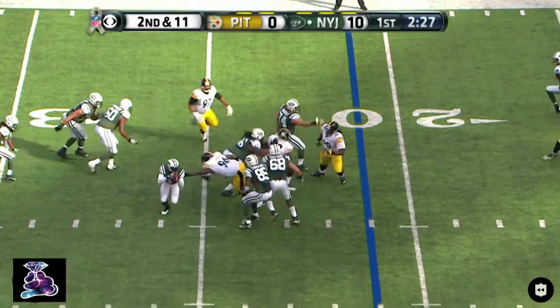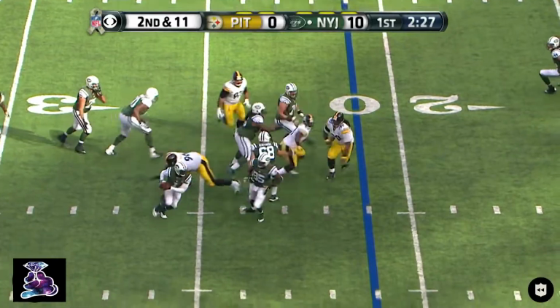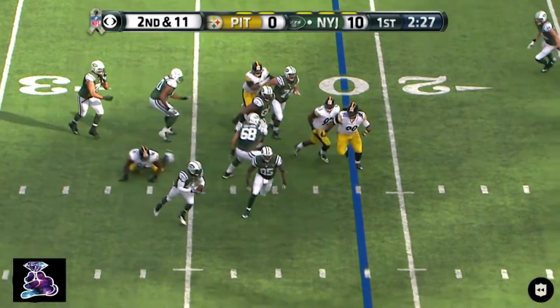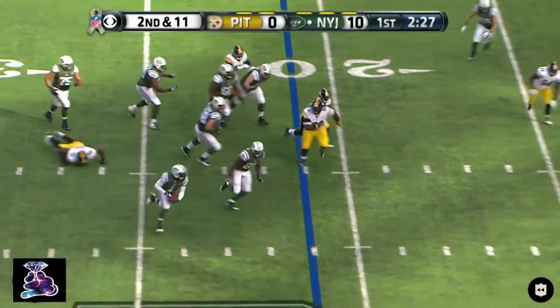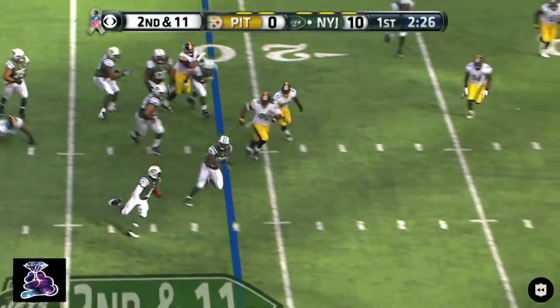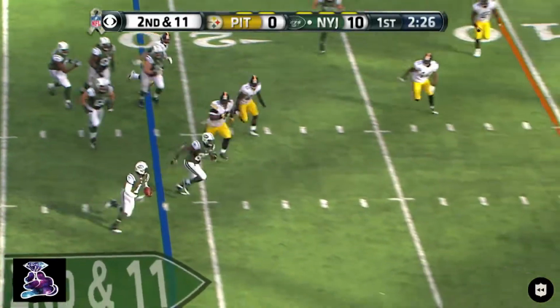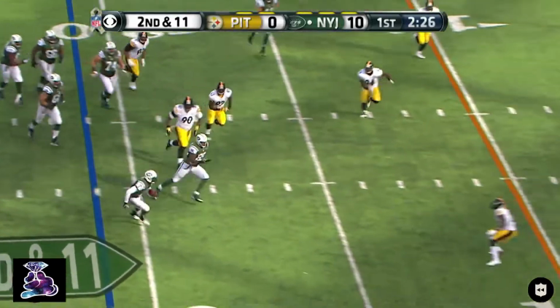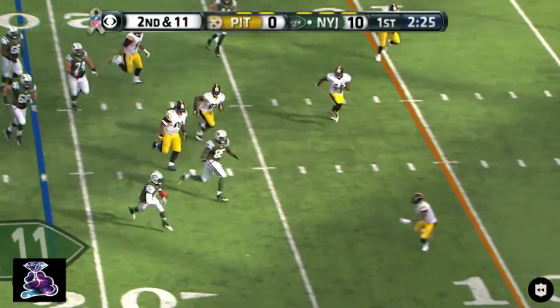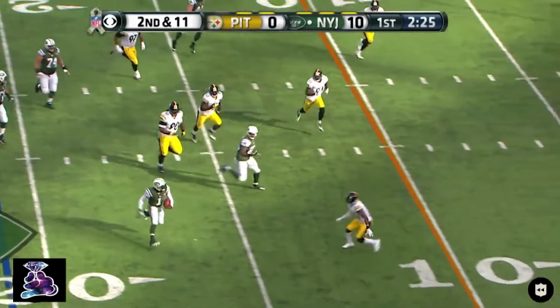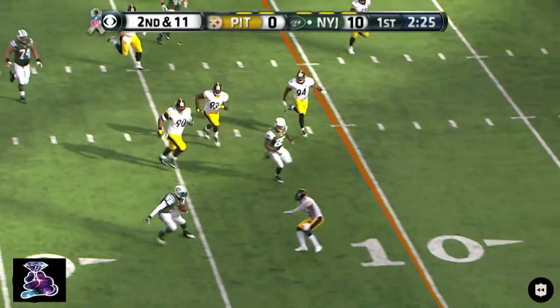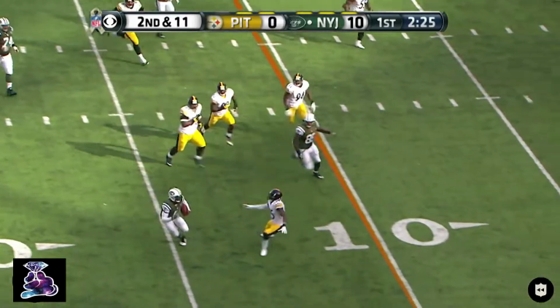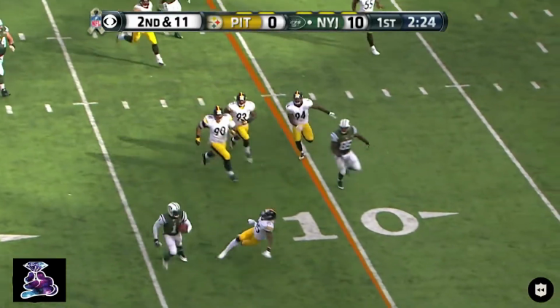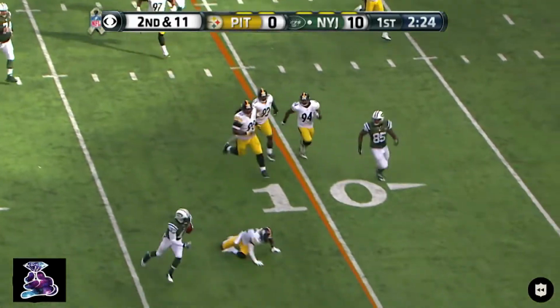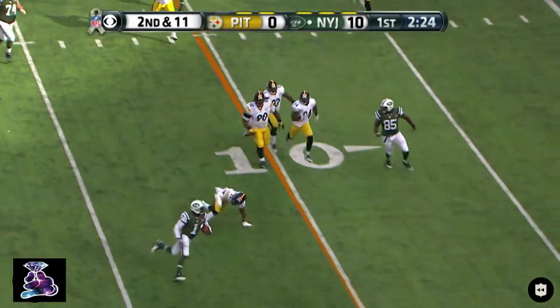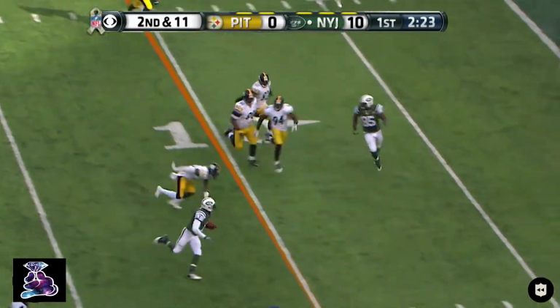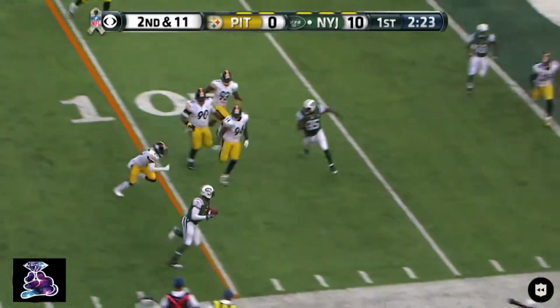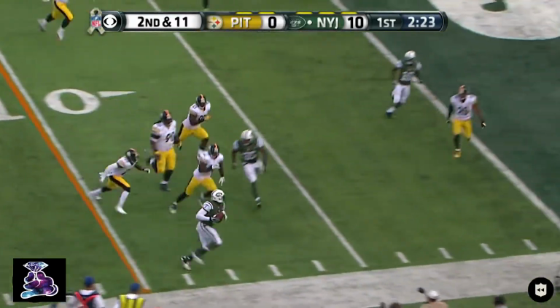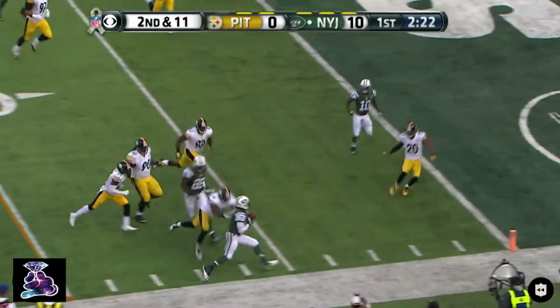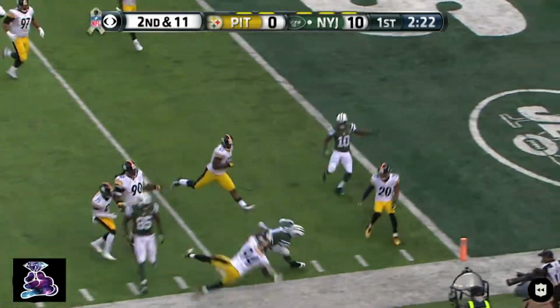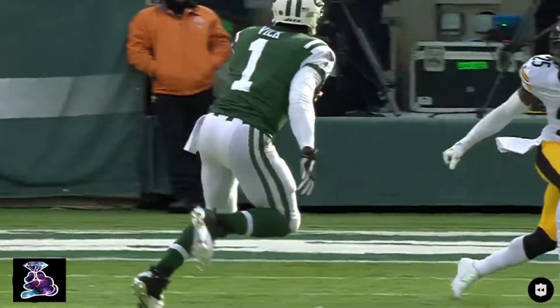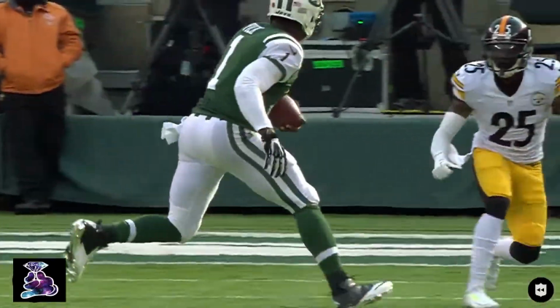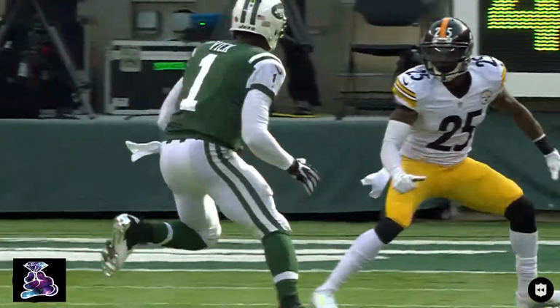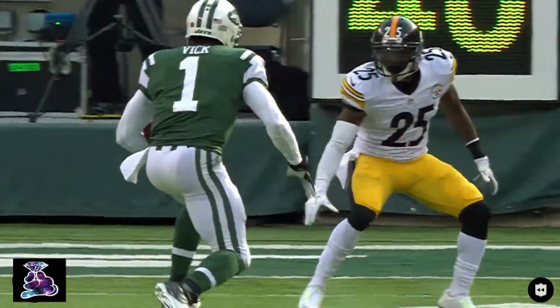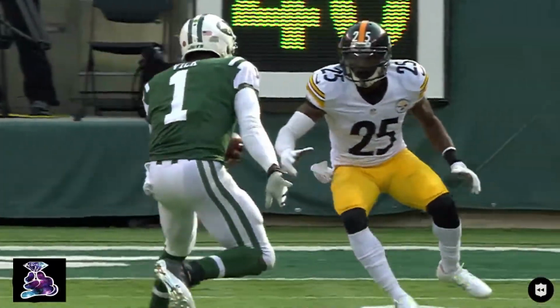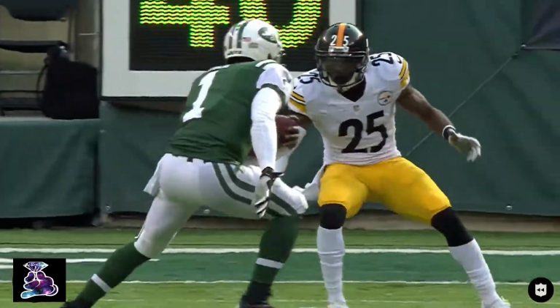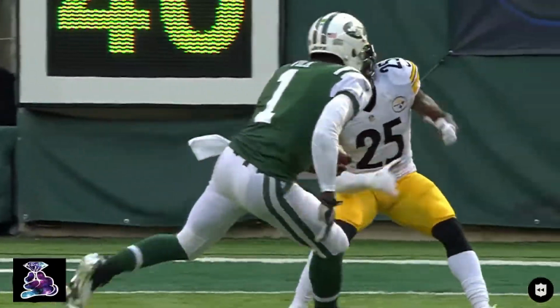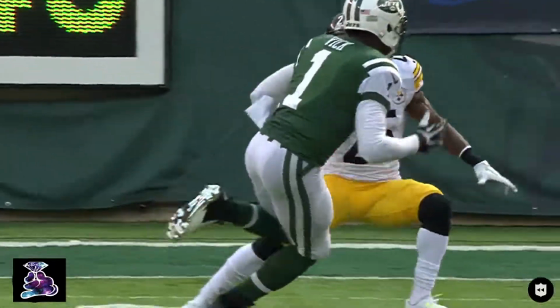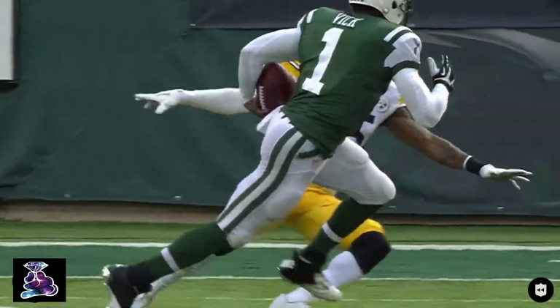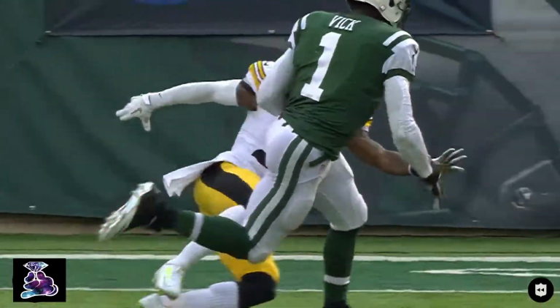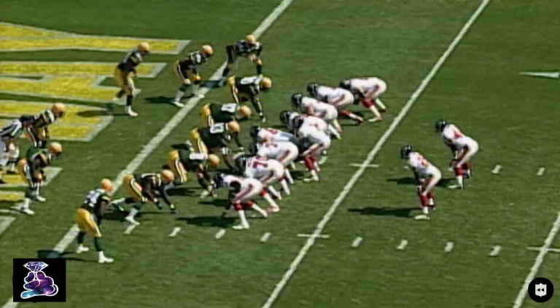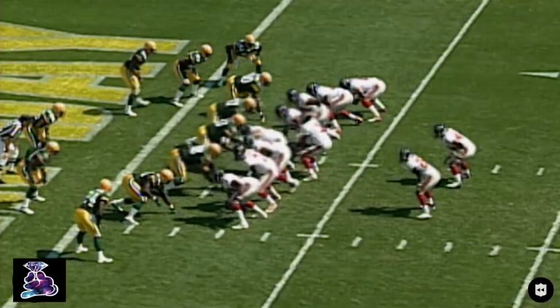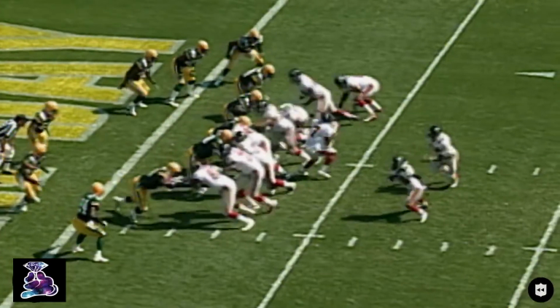Blocked by Ferguson. Here comes Vick — so dangerous here. He got McCain to break his ankles with a good move. Second and goal.